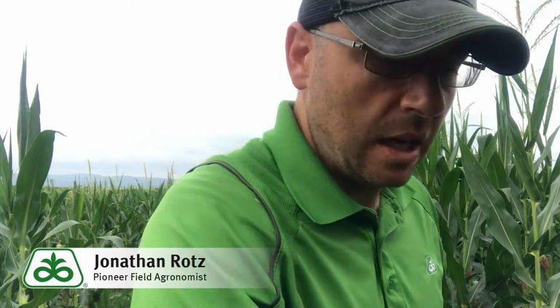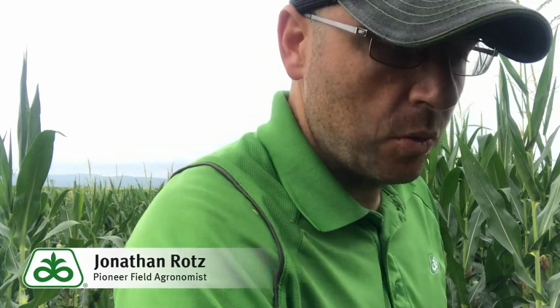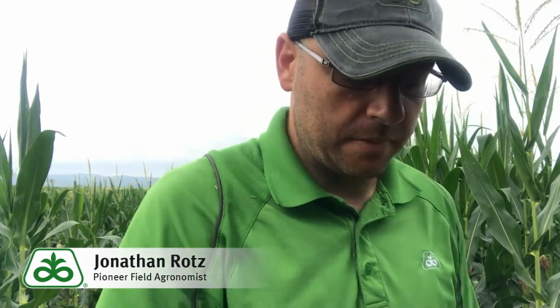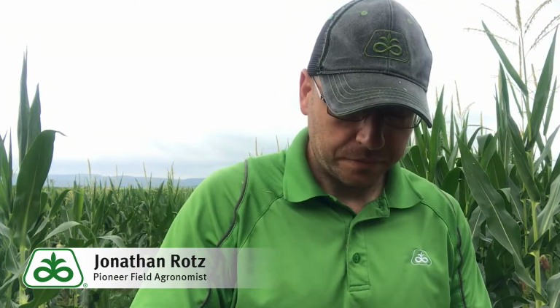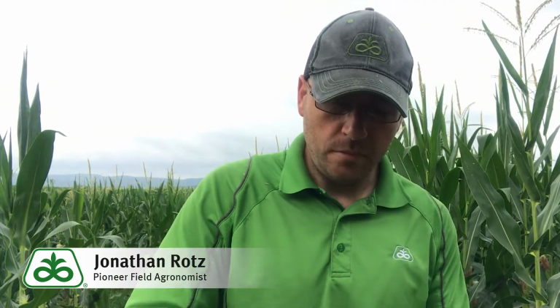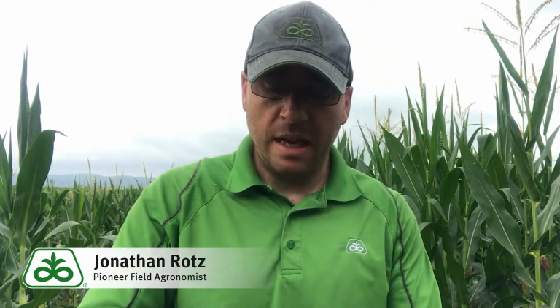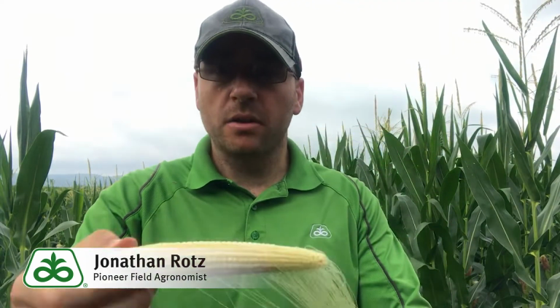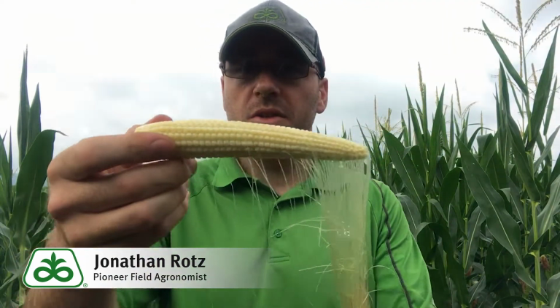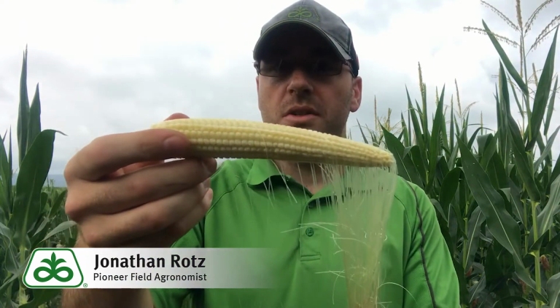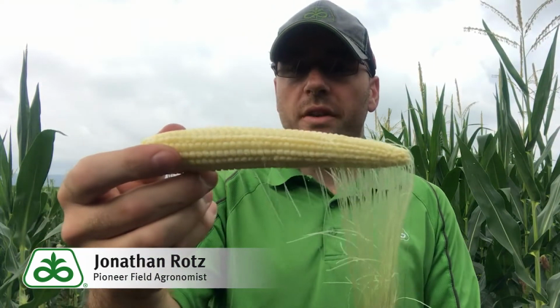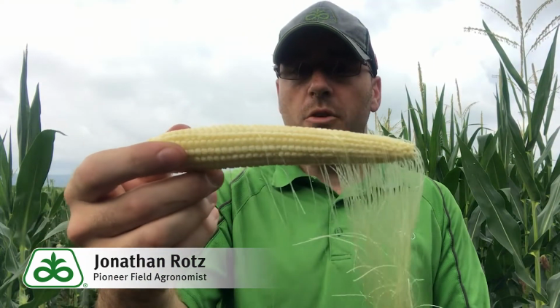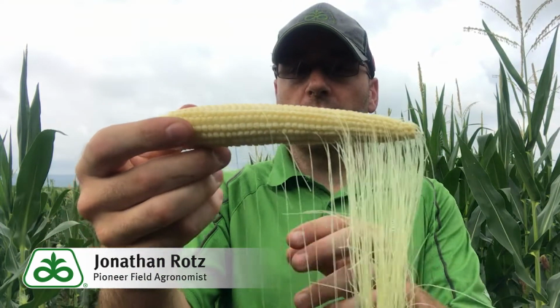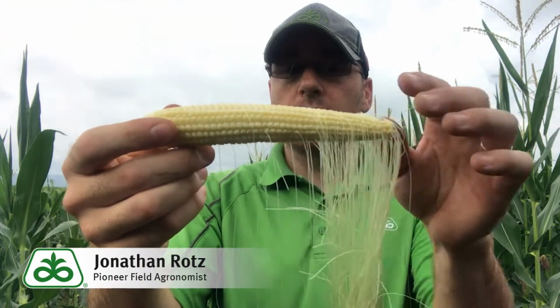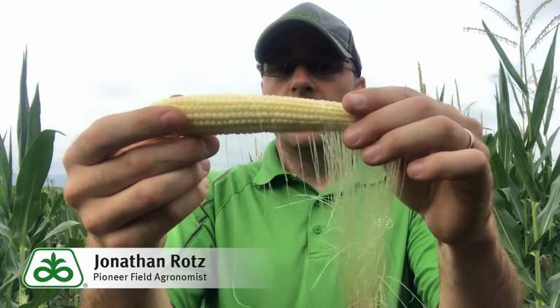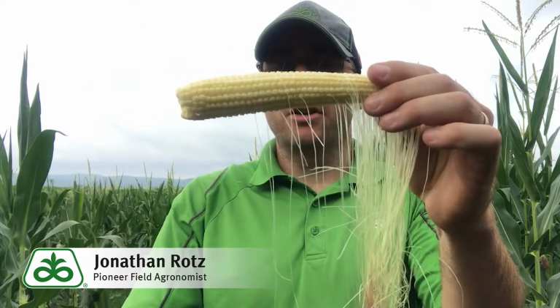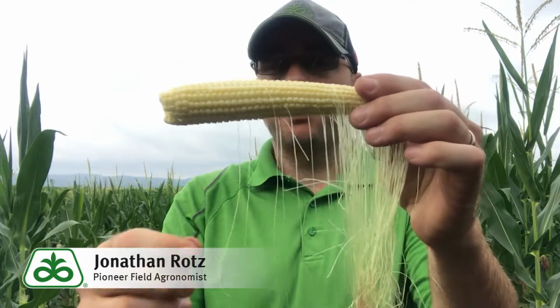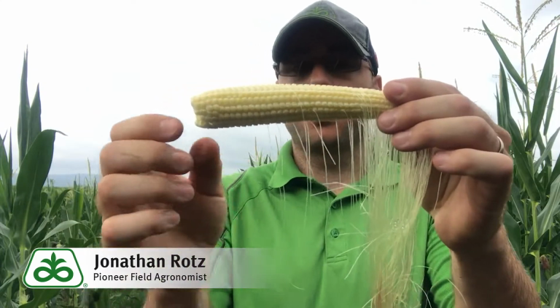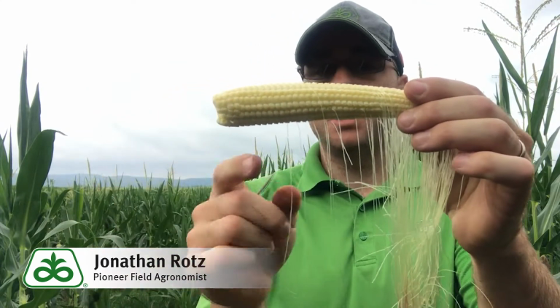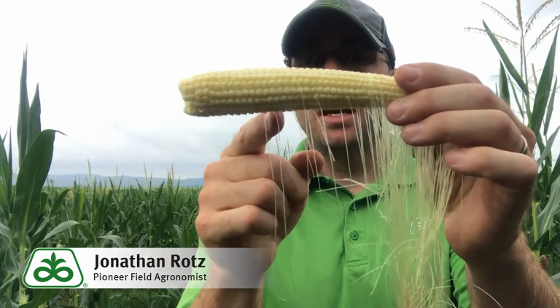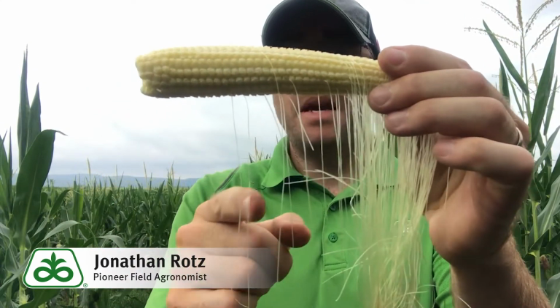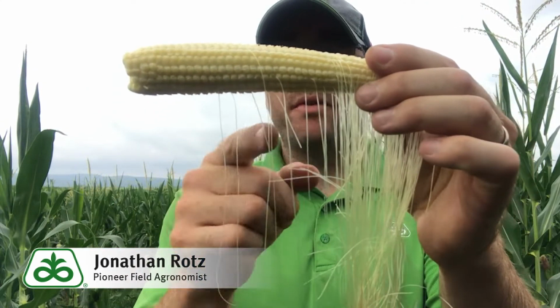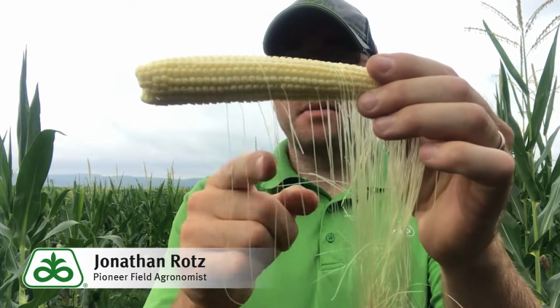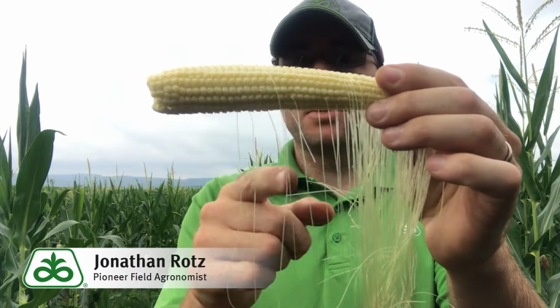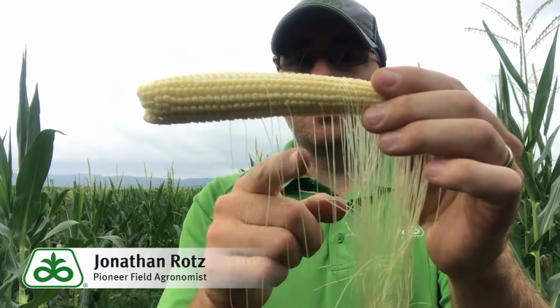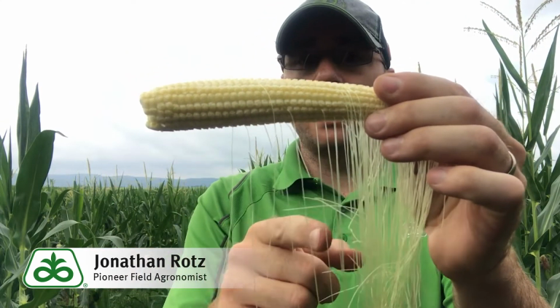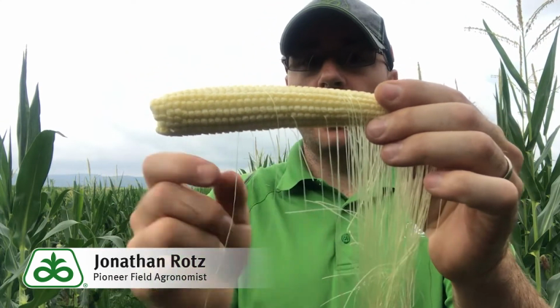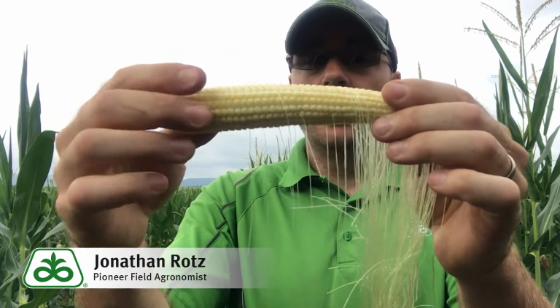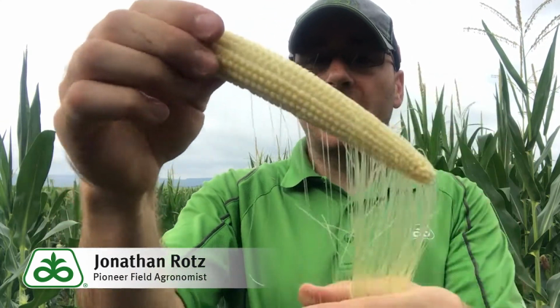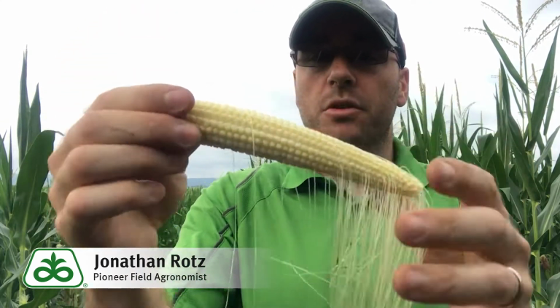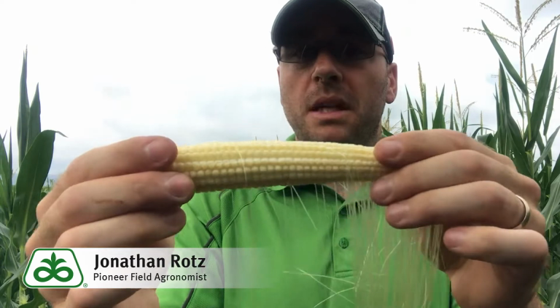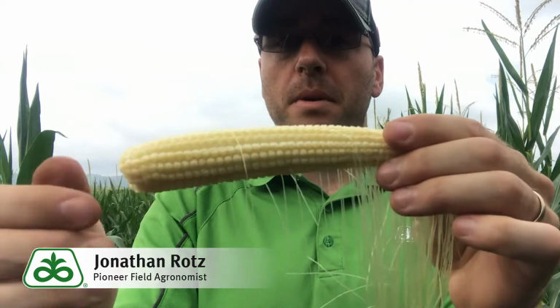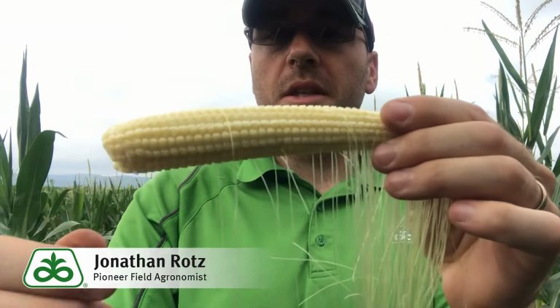I also went in and found this one, which is a little bit further through. Here you can start to see maybe we've got some misses along the way as well, but that could also be a later pollination.